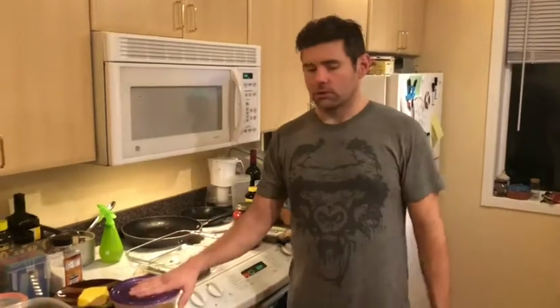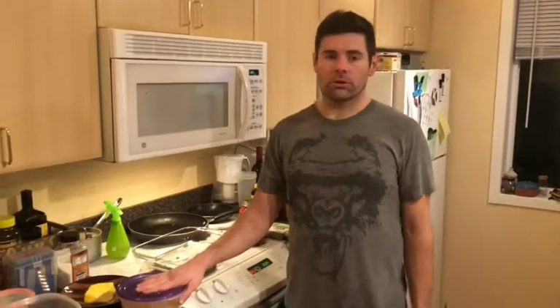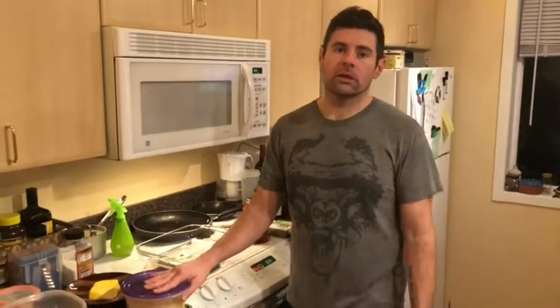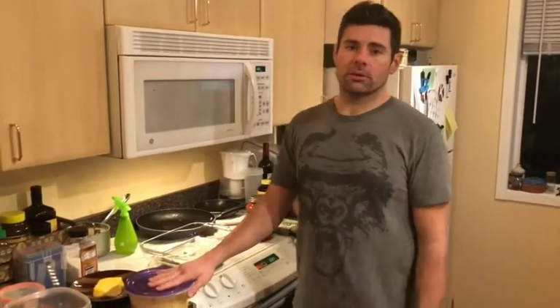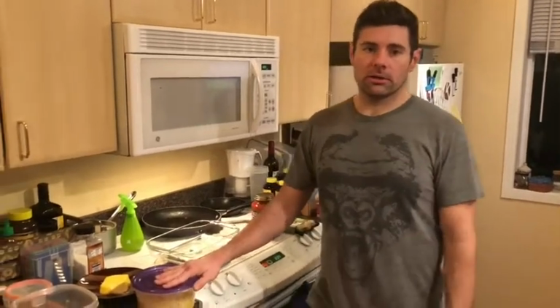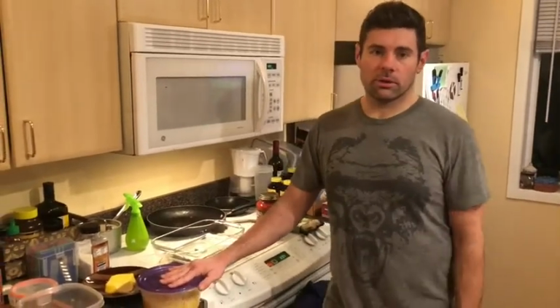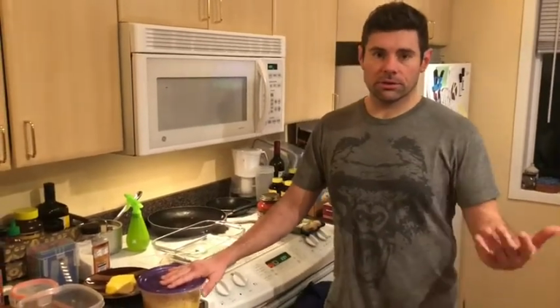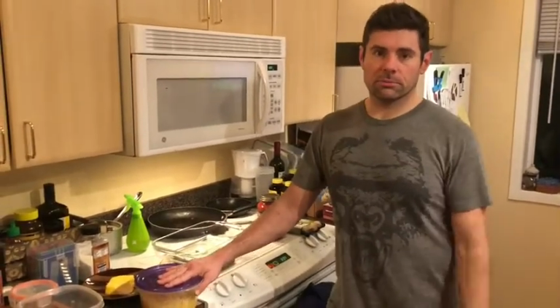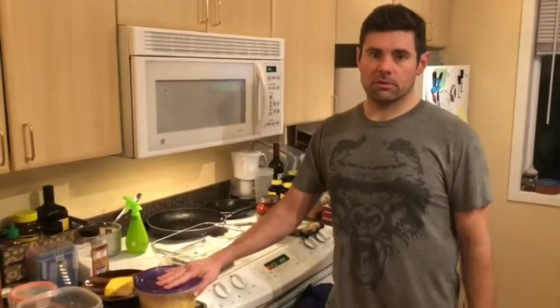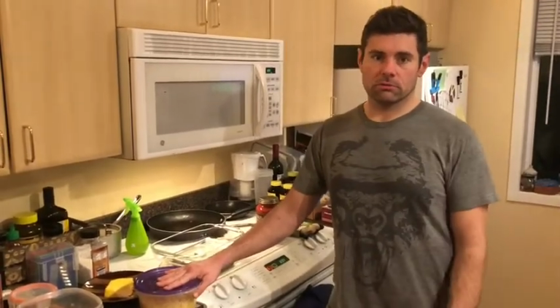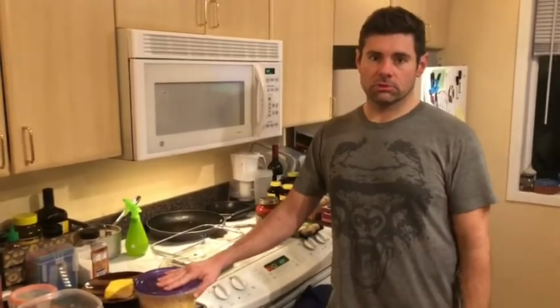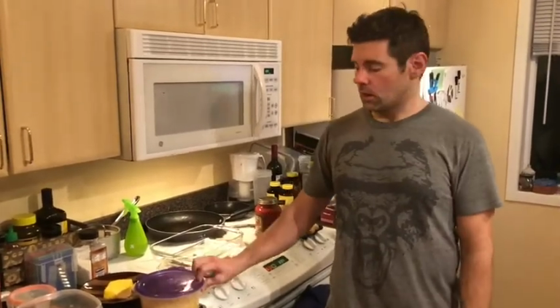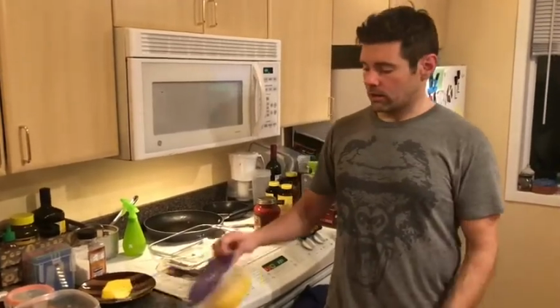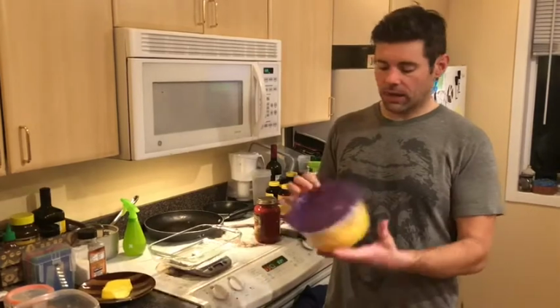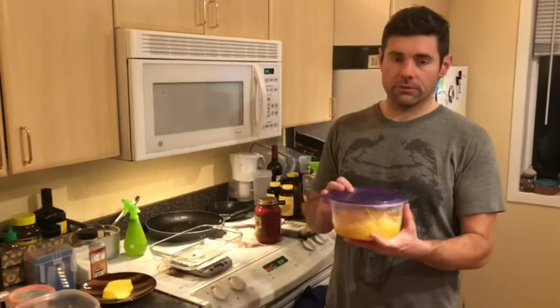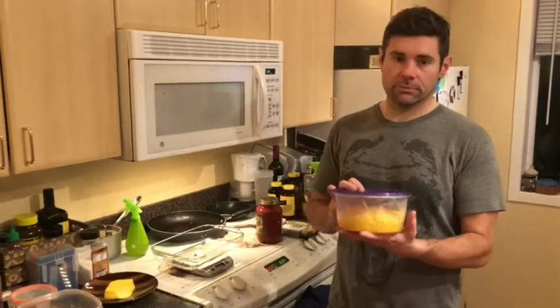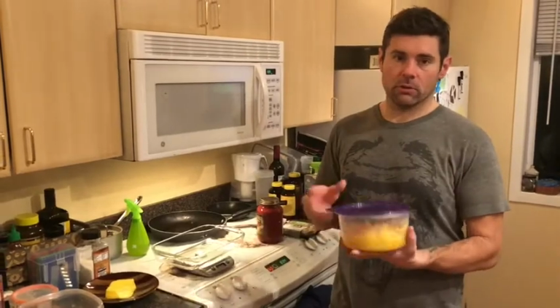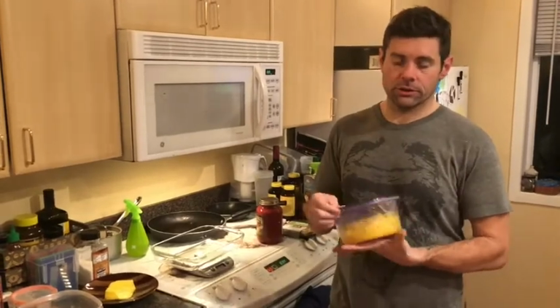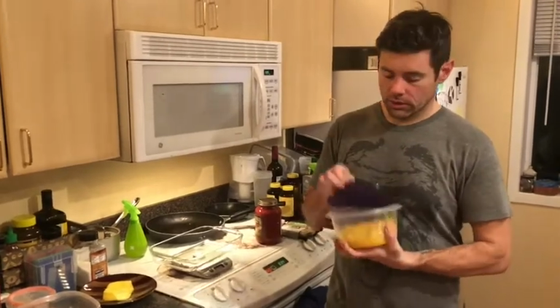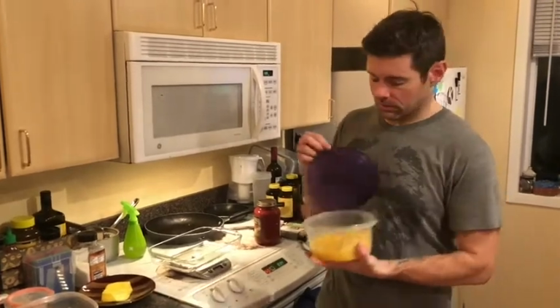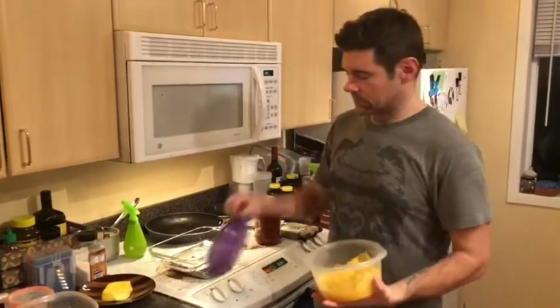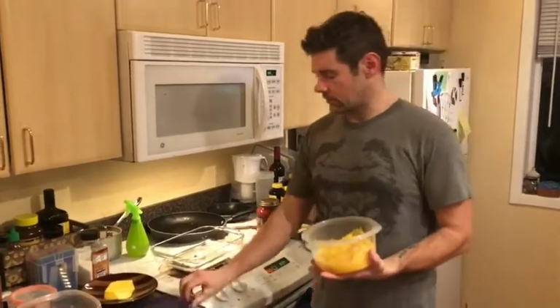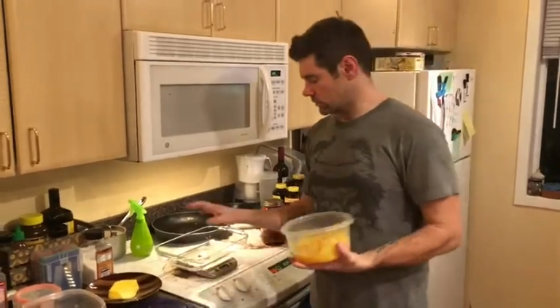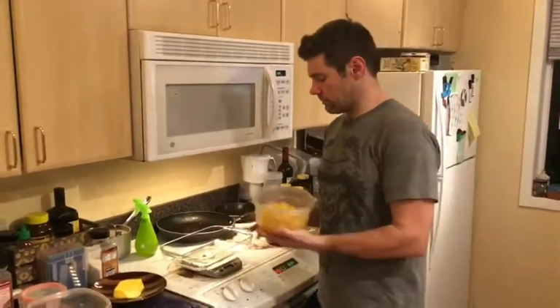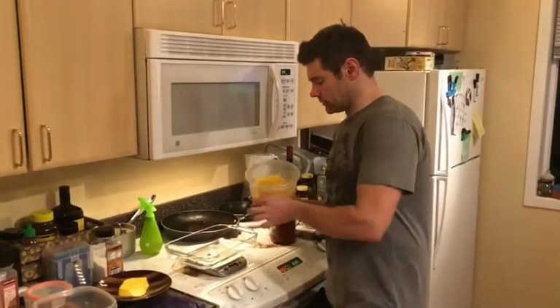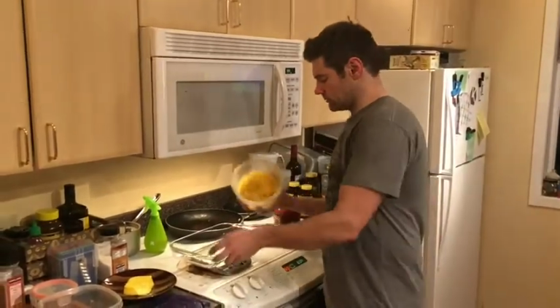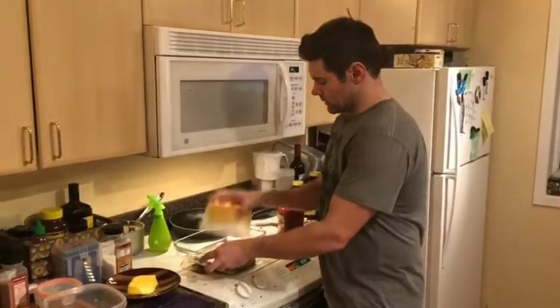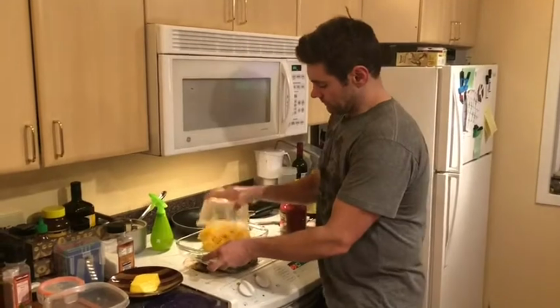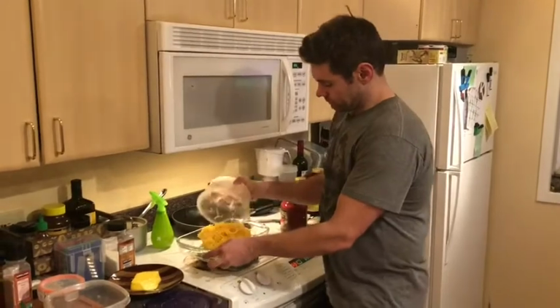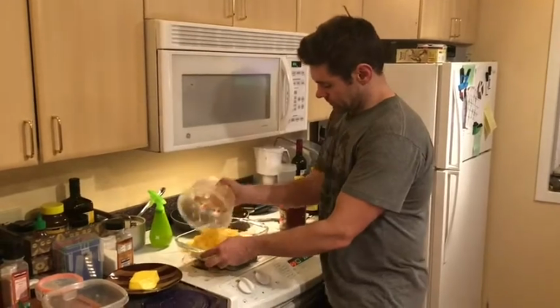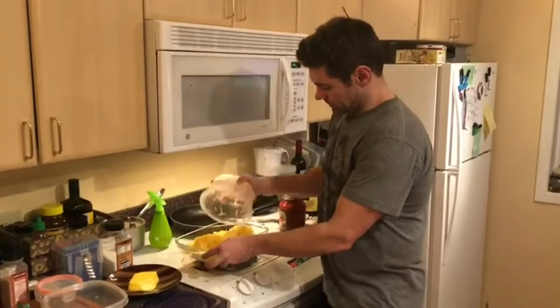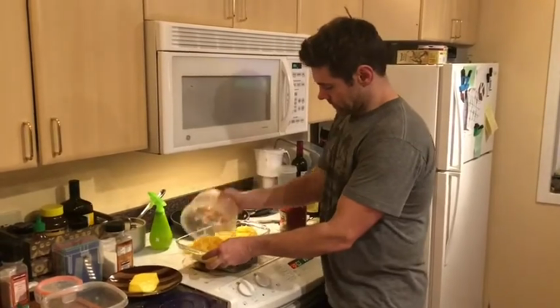Another quick lunch I'm going to make is quite literally spaghetti and meatballs. I have half of a spaghetti squash here. I'm going to mix that into a pan — pretty much just mix it around.